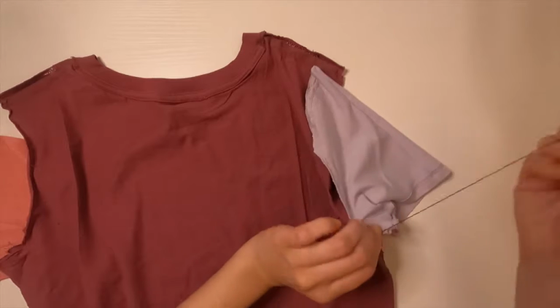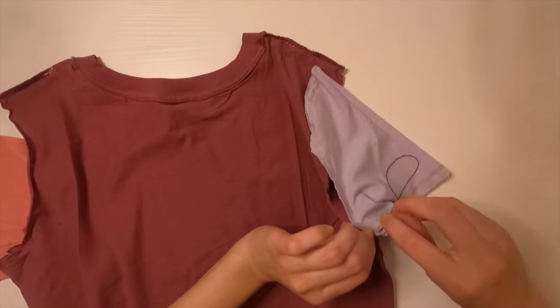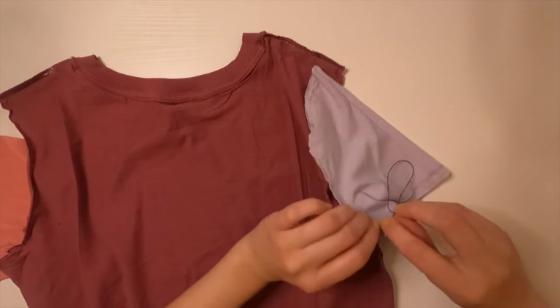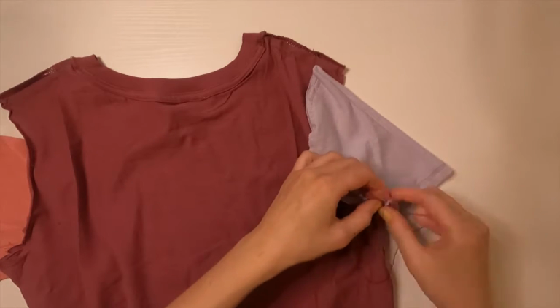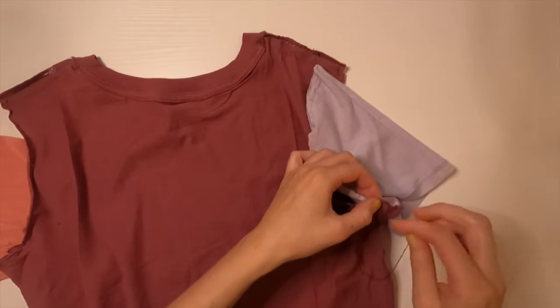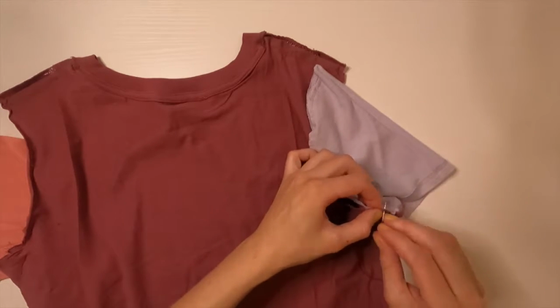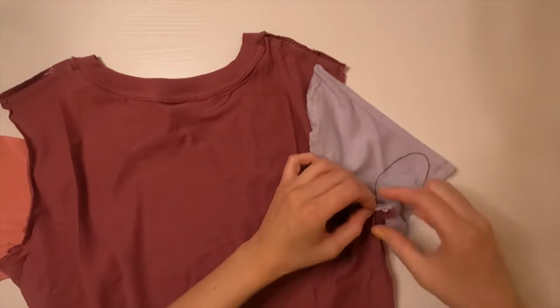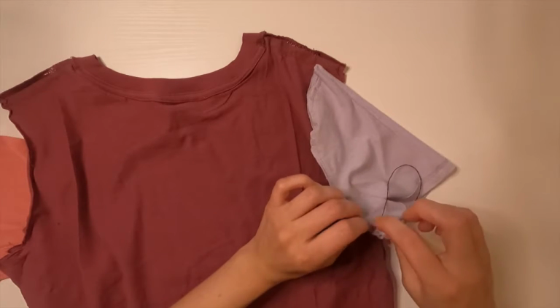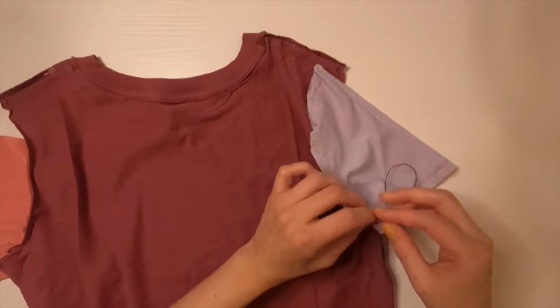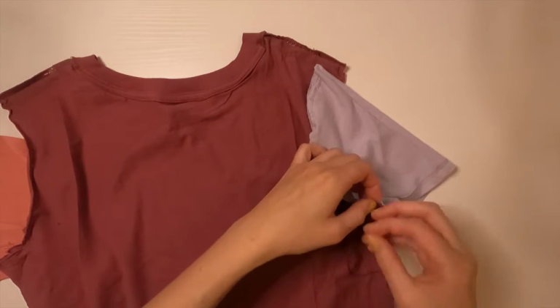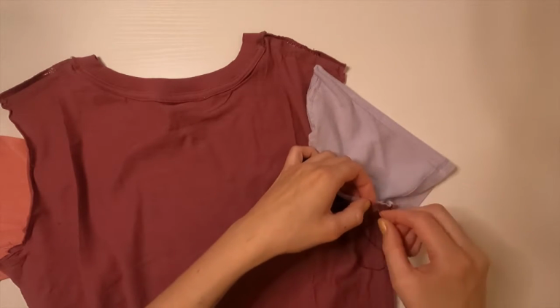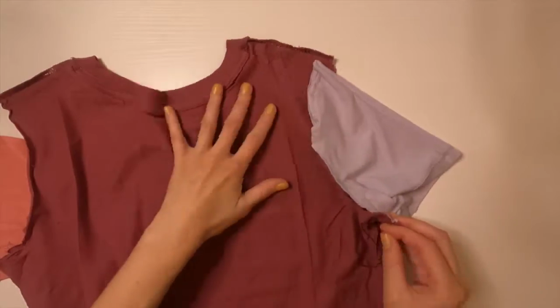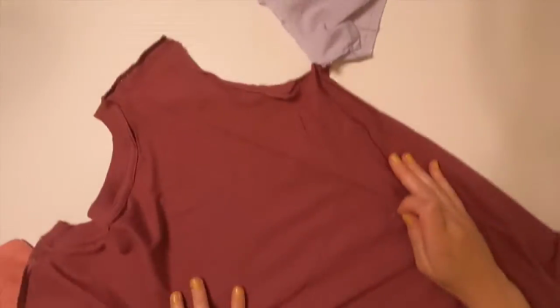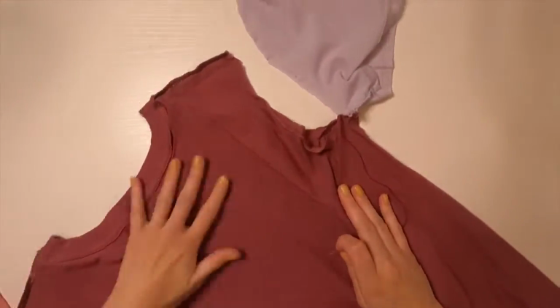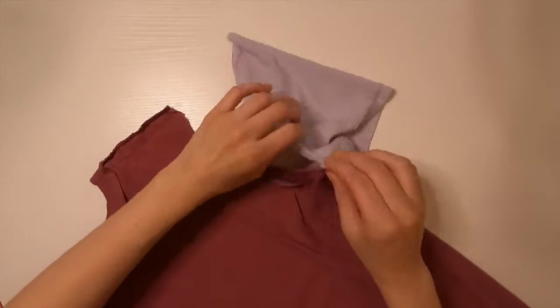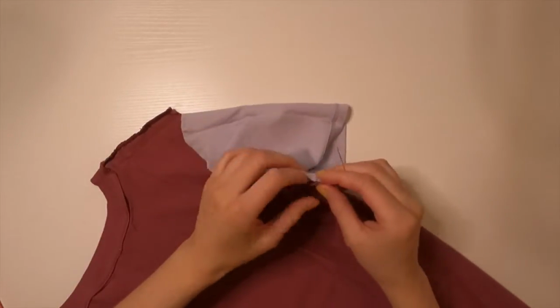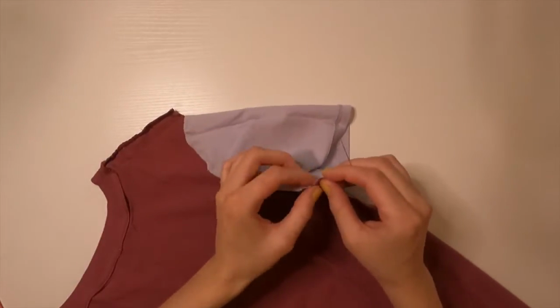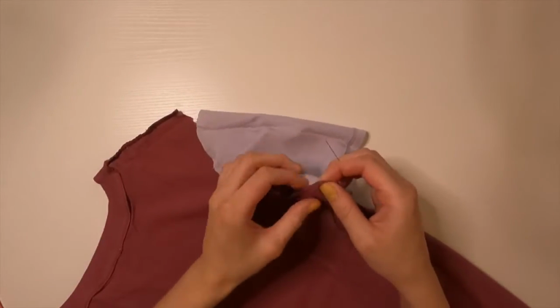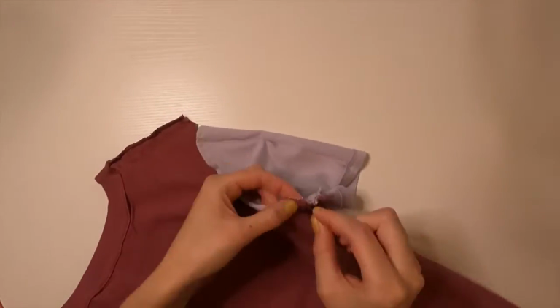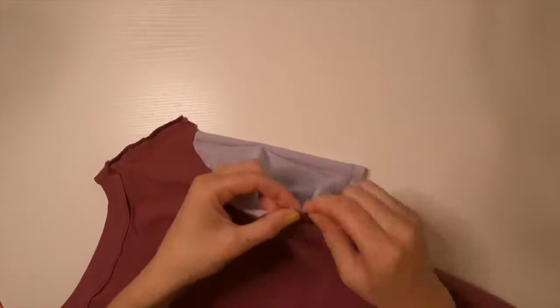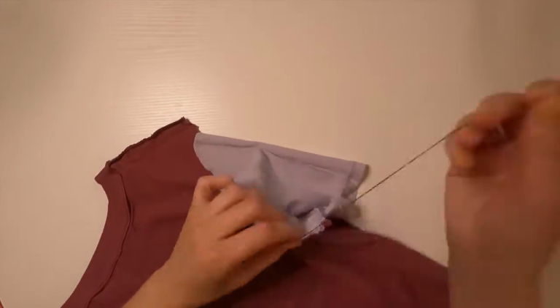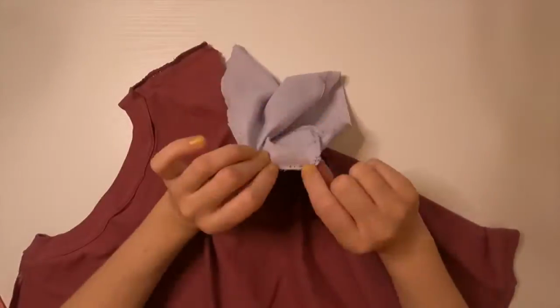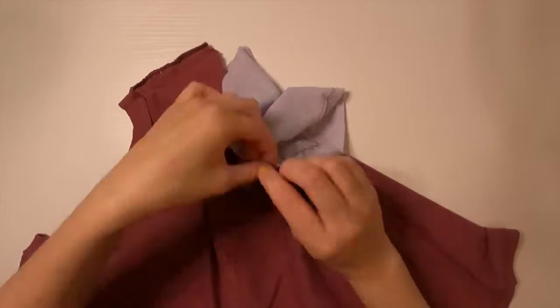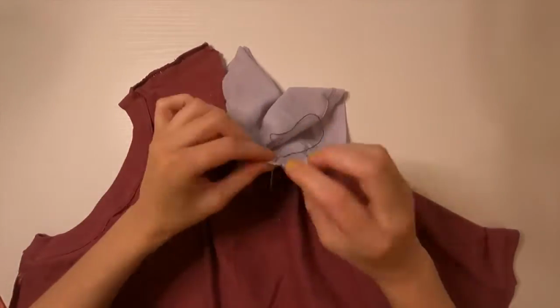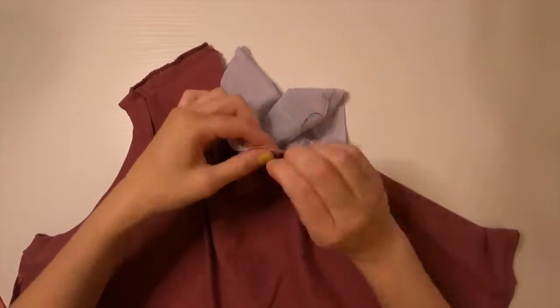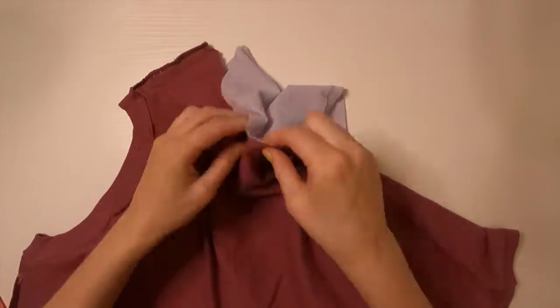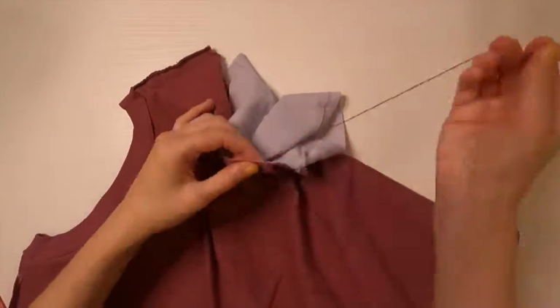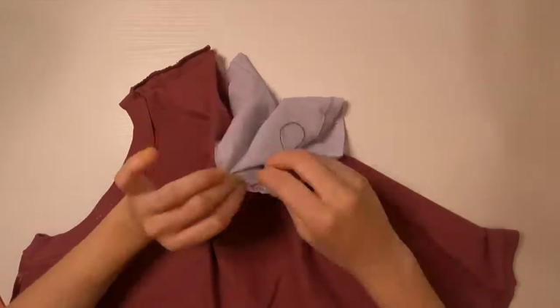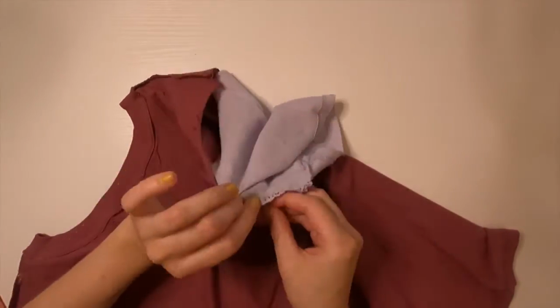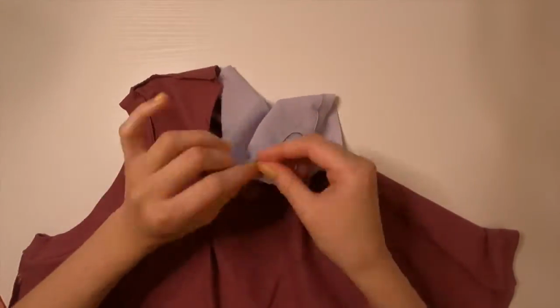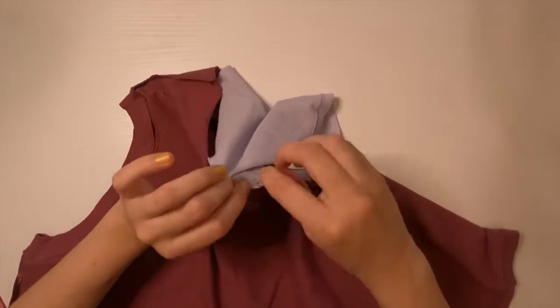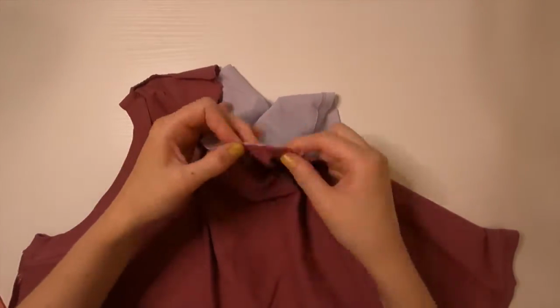I'm using the holes from the original stitching to determine where I should place my stitches to reattach the sleeve to the shirt. It's also worth mentioning that the holes from the original stitching appeared better on the lighter color fabrics.